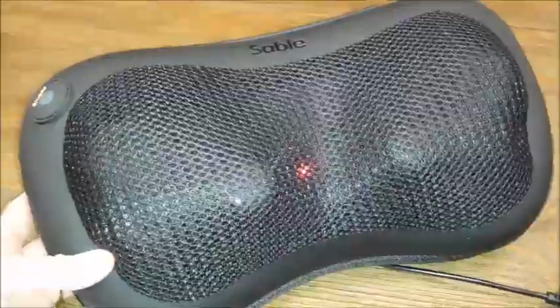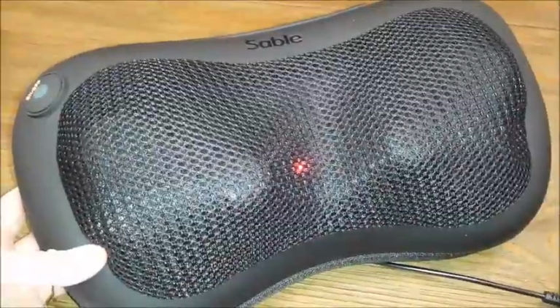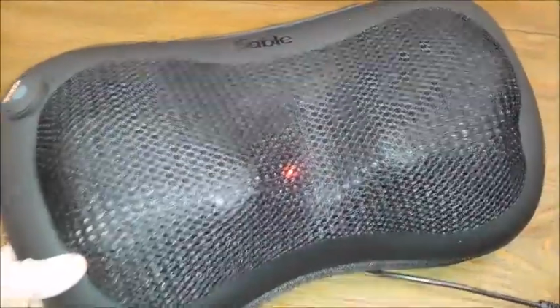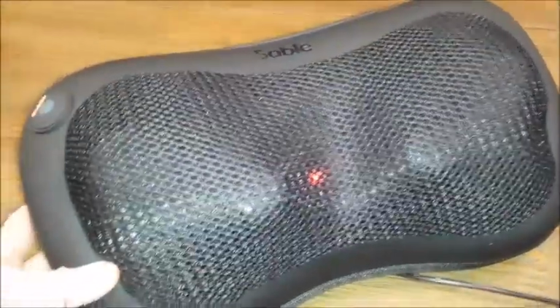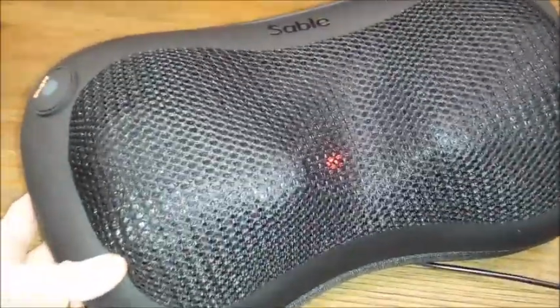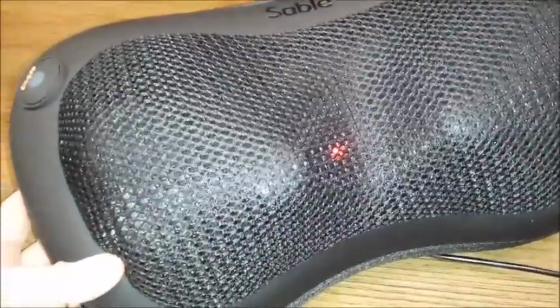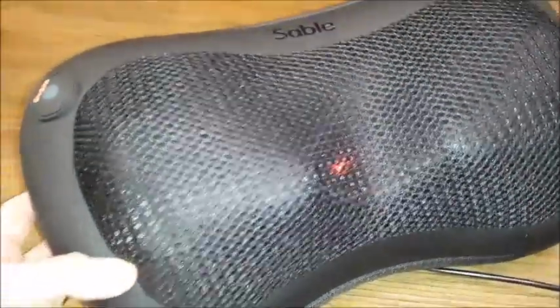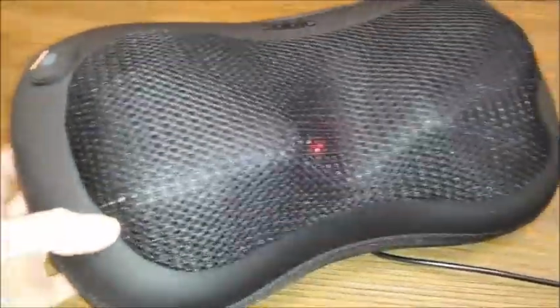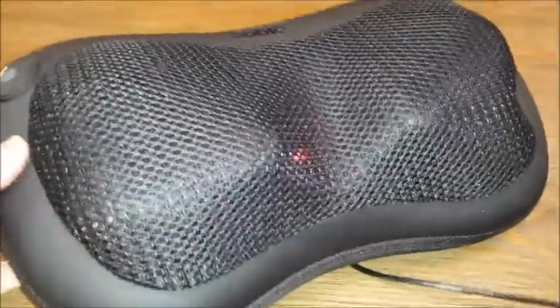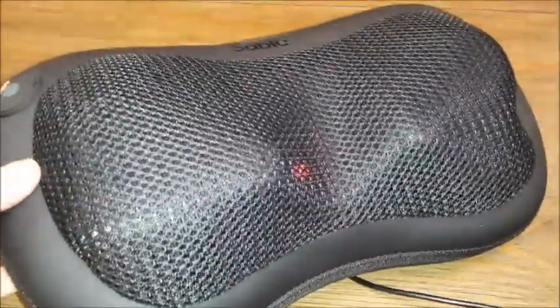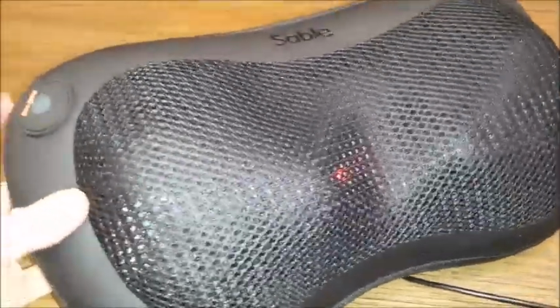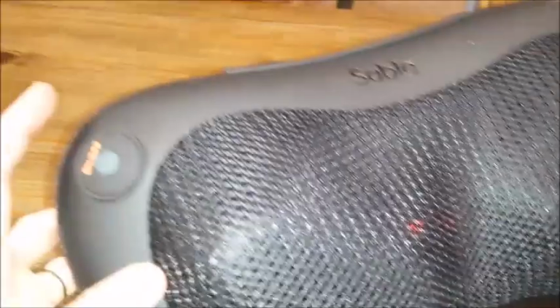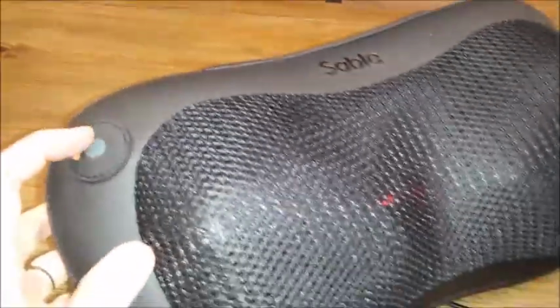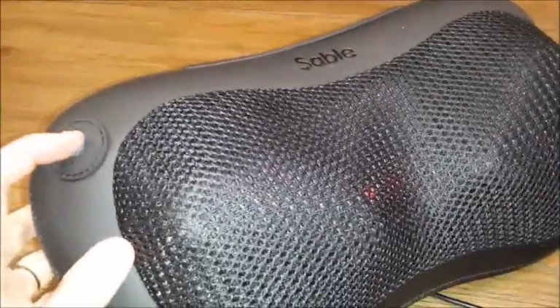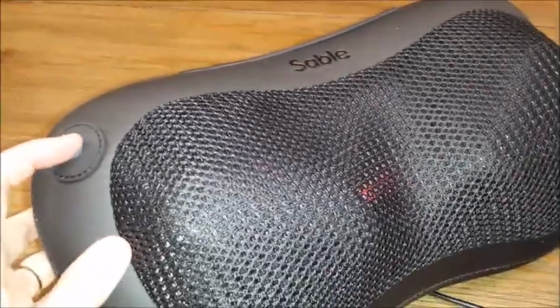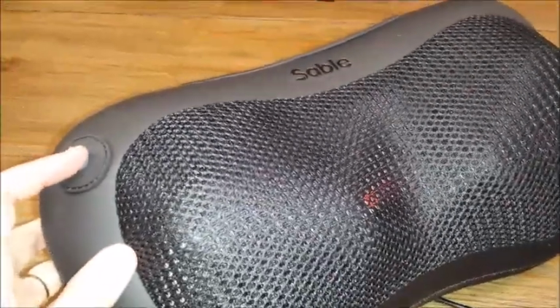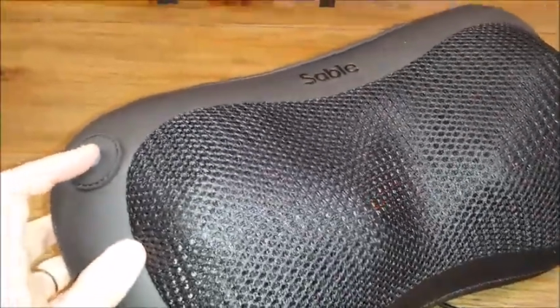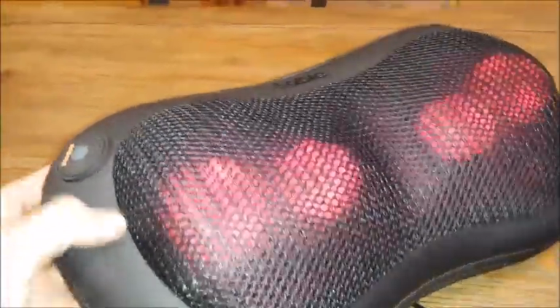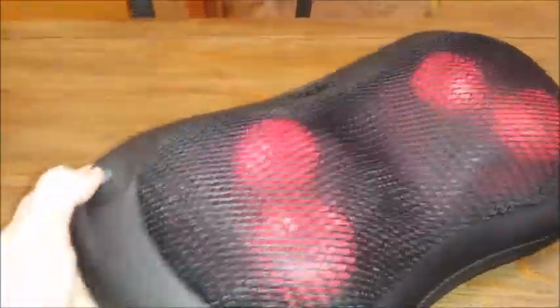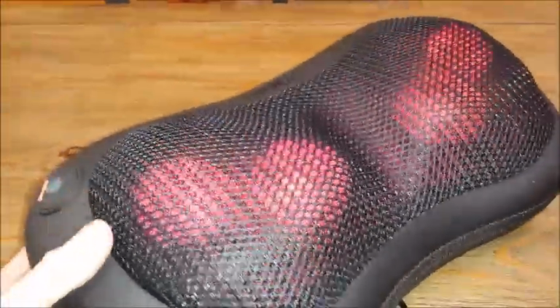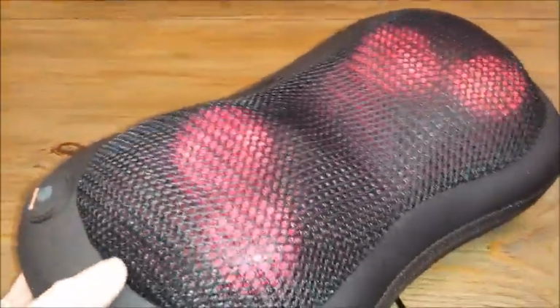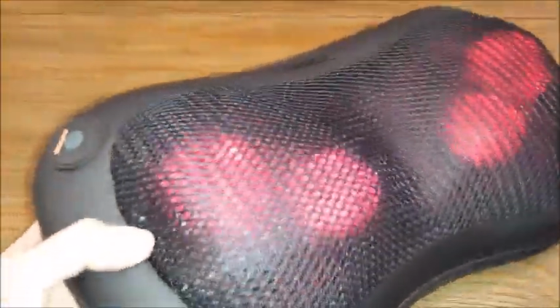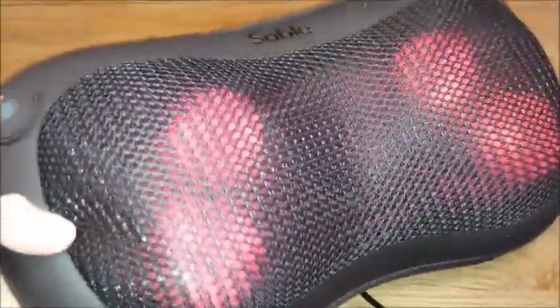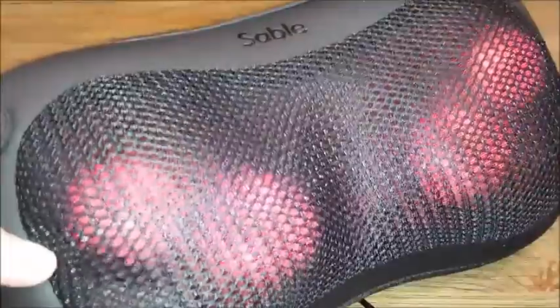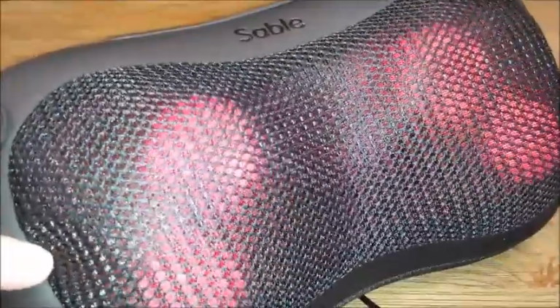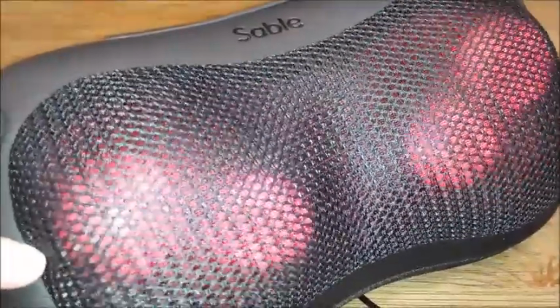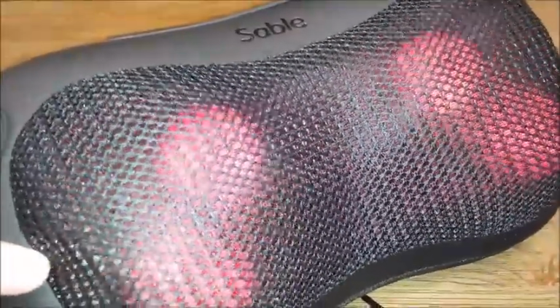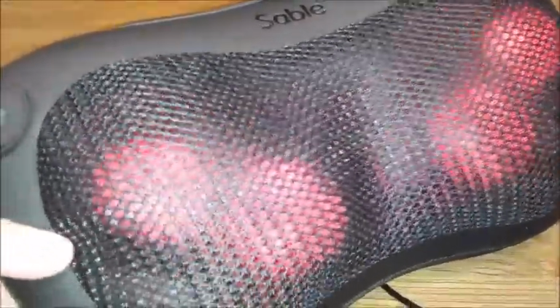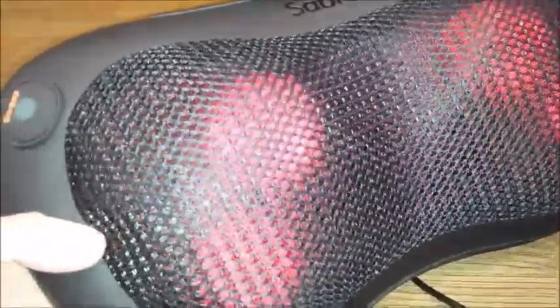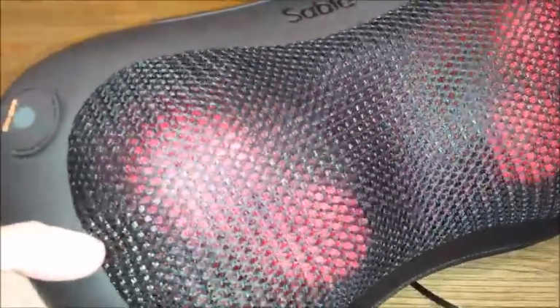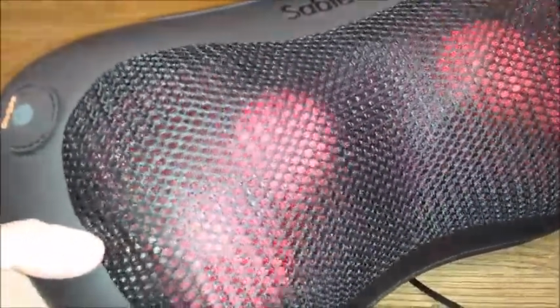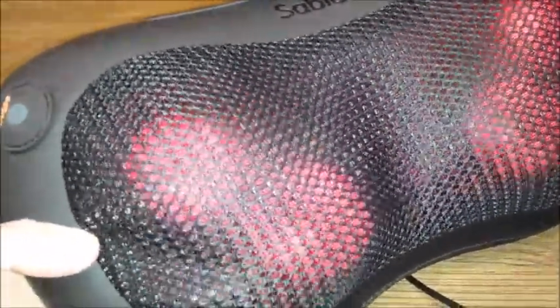Once your pillow is plugged in, you'll see a red light saying that it has power. You push the on button. The red means that the heater is on. Notice how the balls turn.